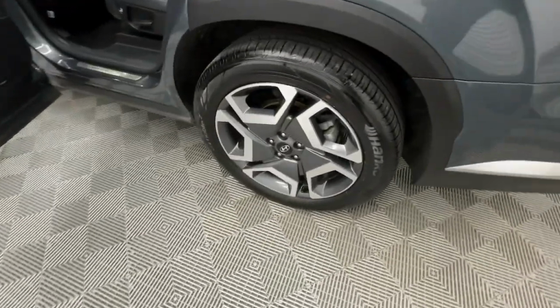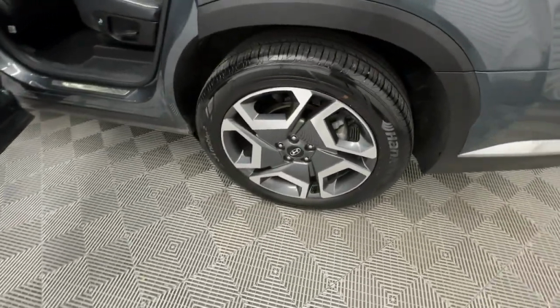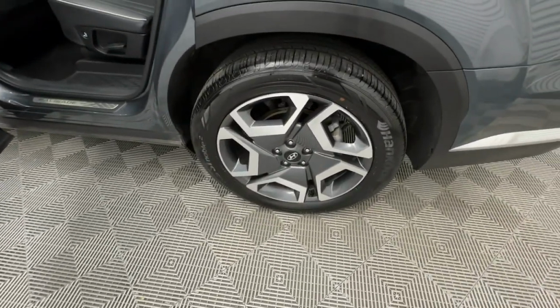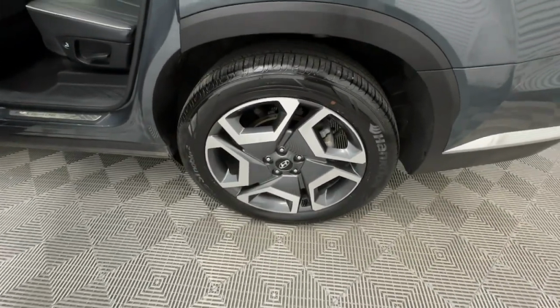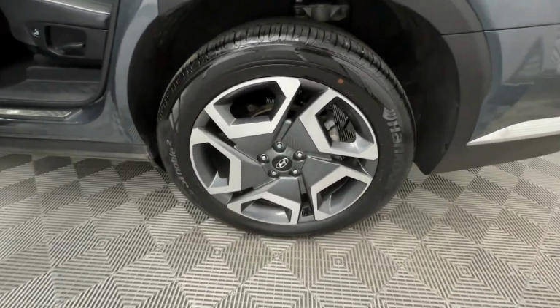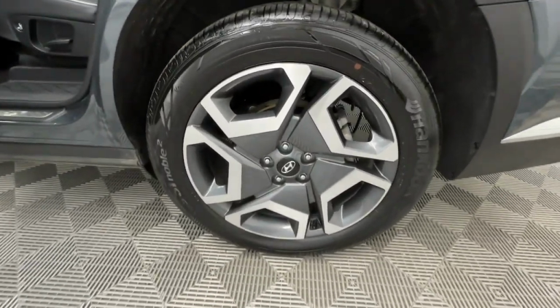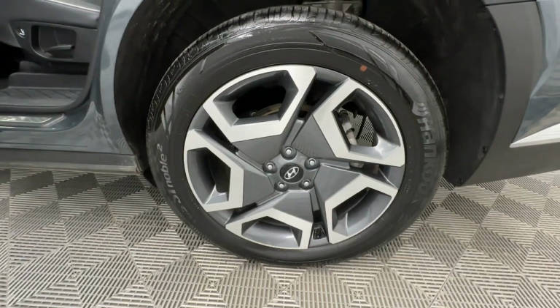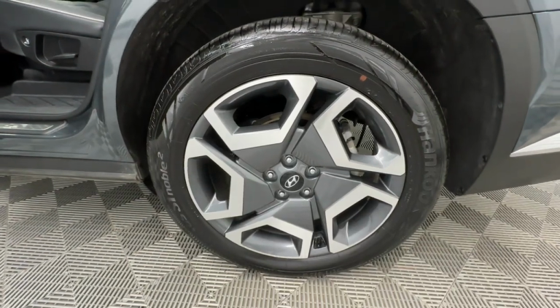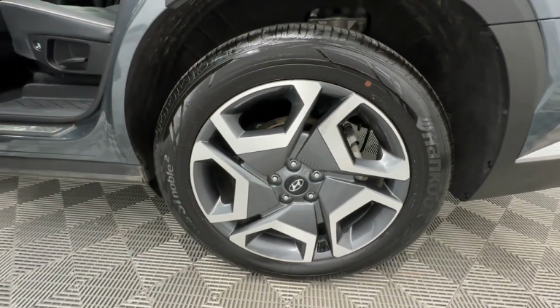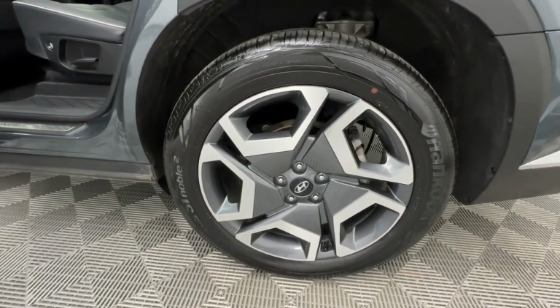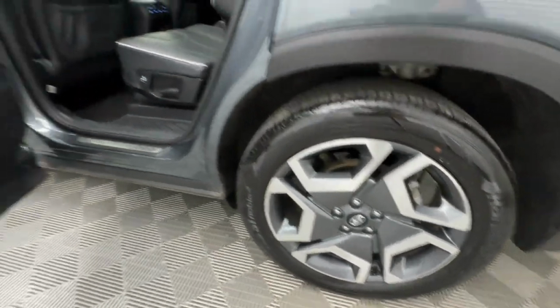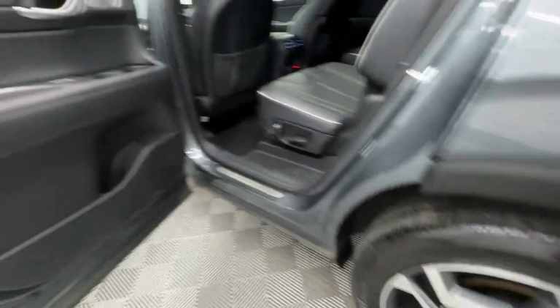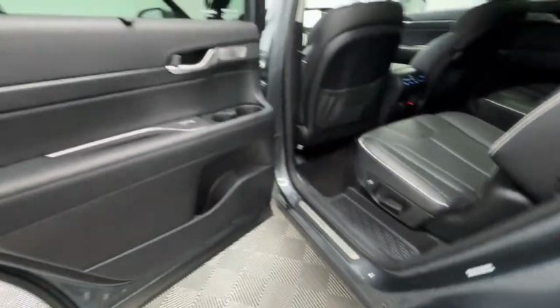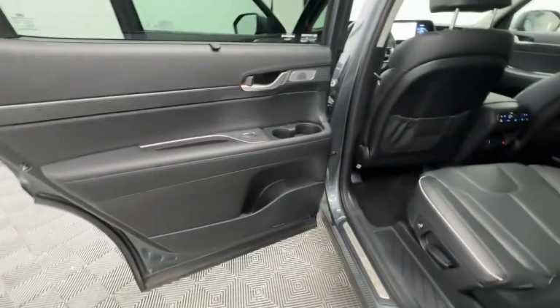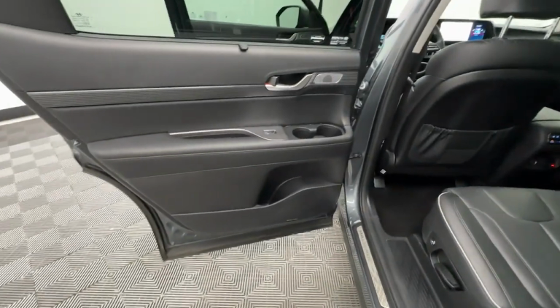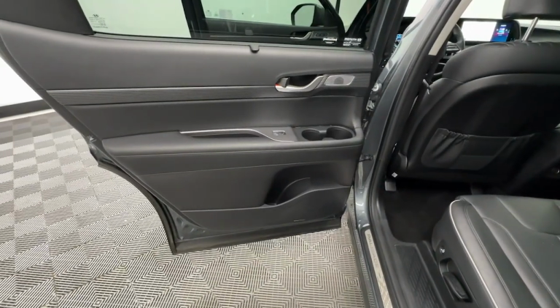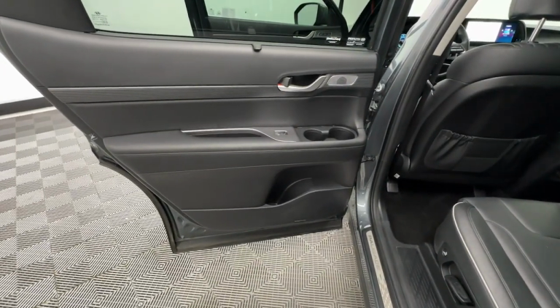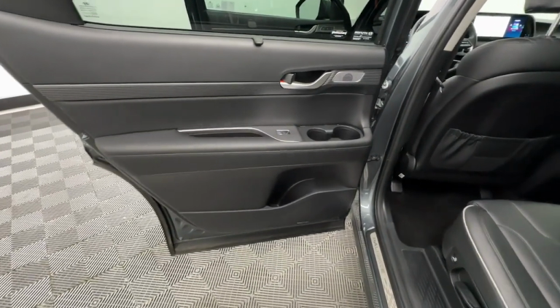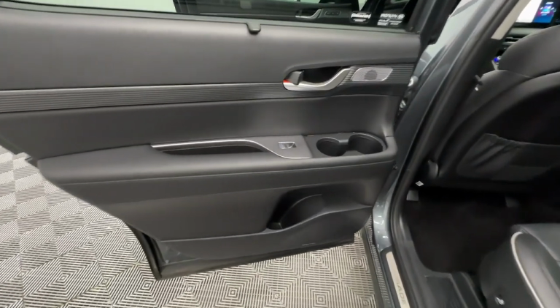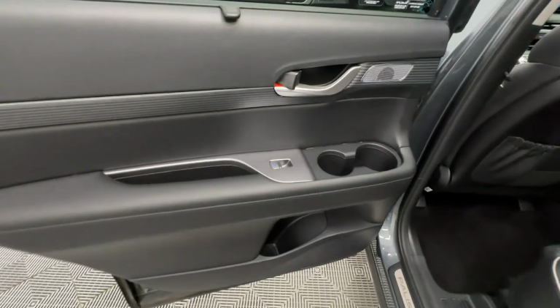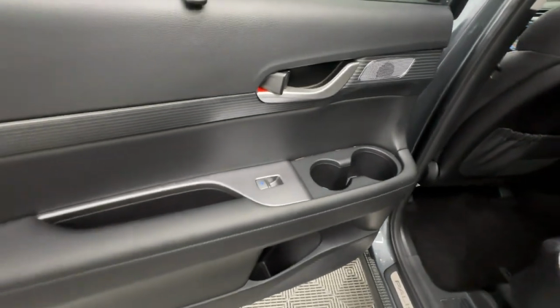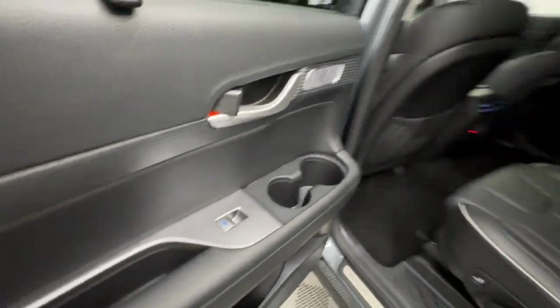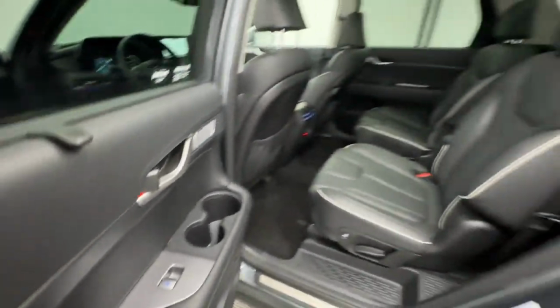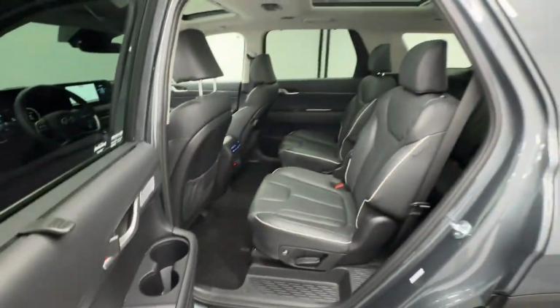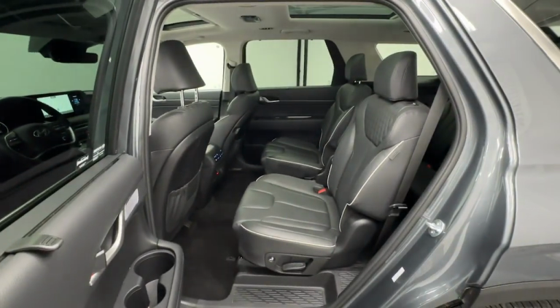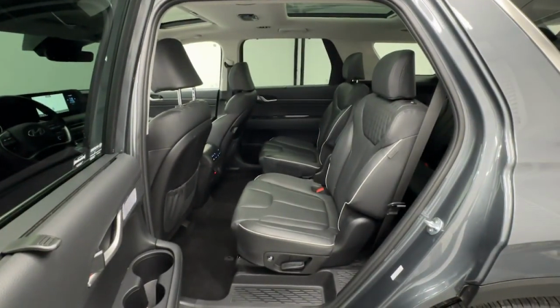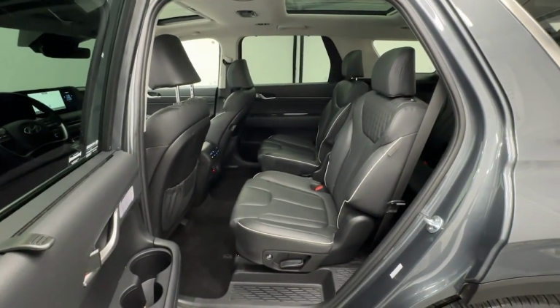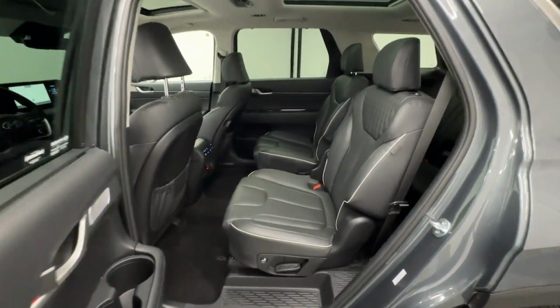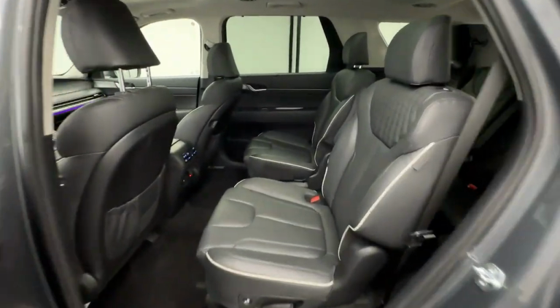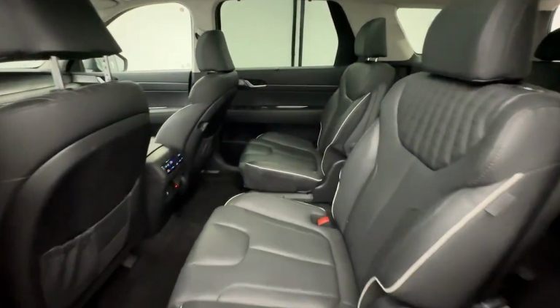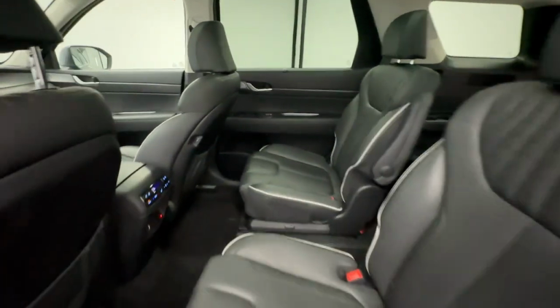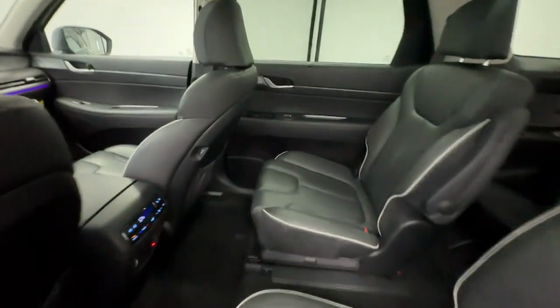Heated steering wheel, Apple CarPlay and/or Android Auto, head-up display, navigation system, keyless entry, moonroof, cooled front seats, power passenger seat, heated rear seats, and heated mirrors.